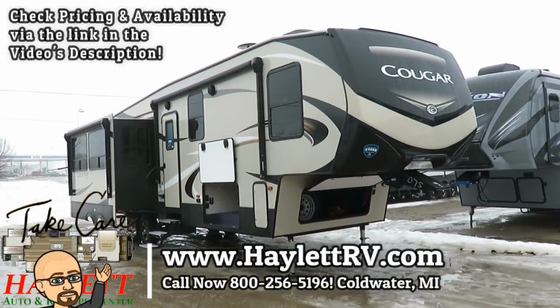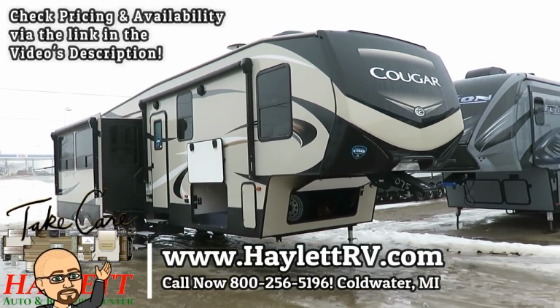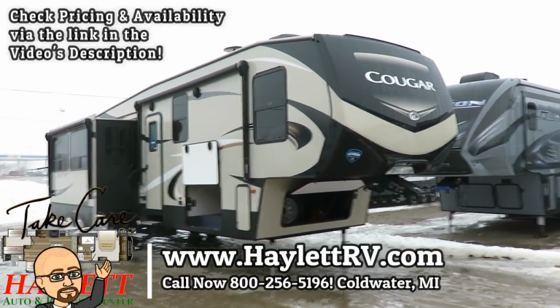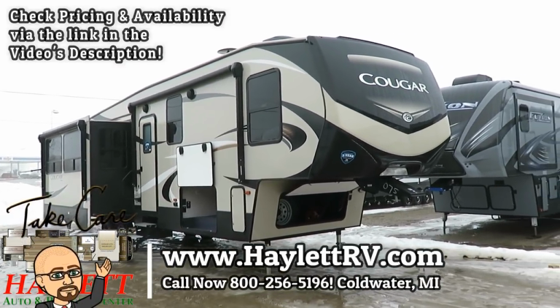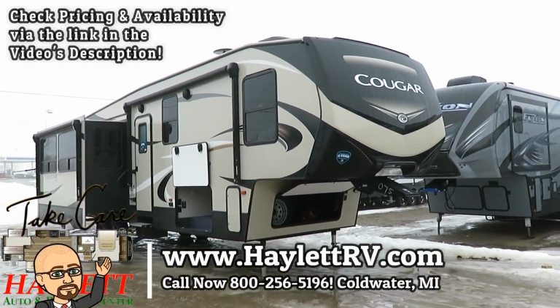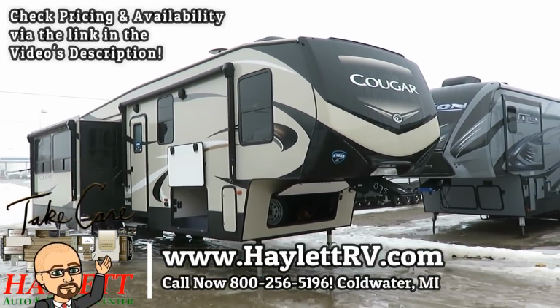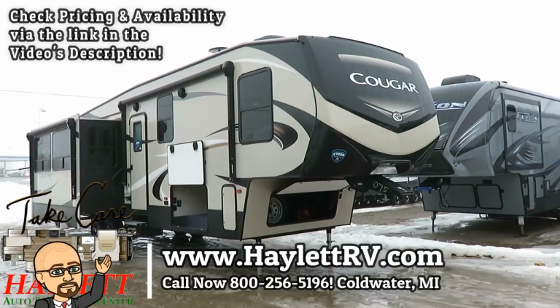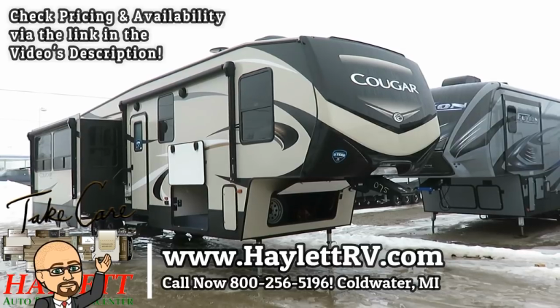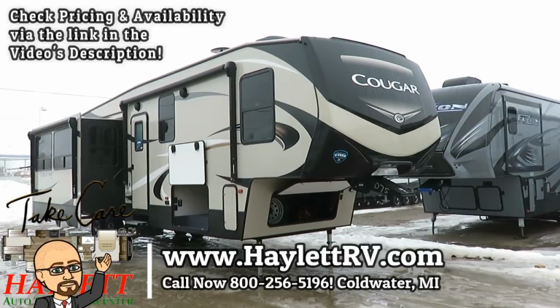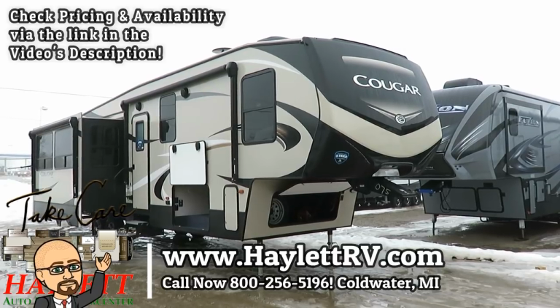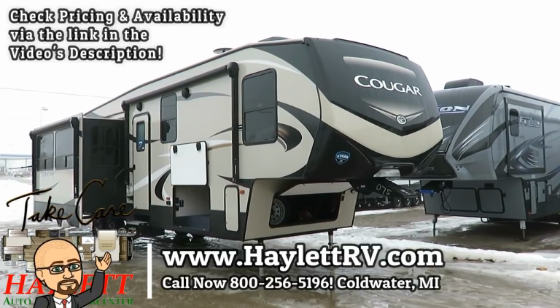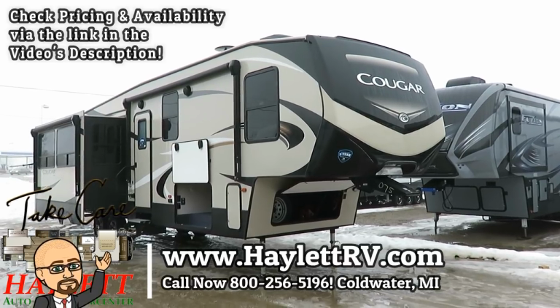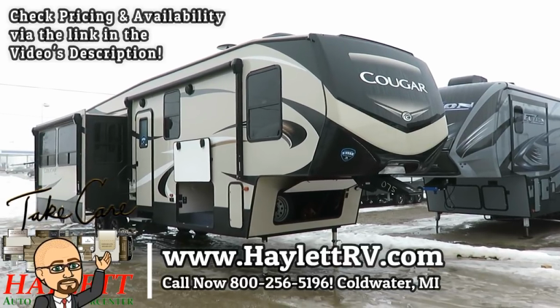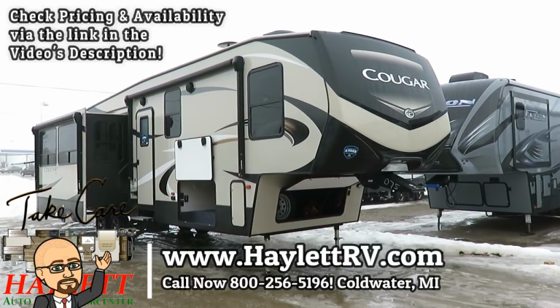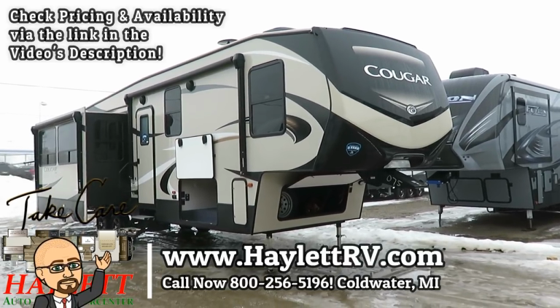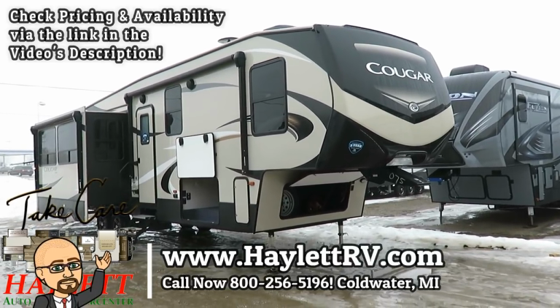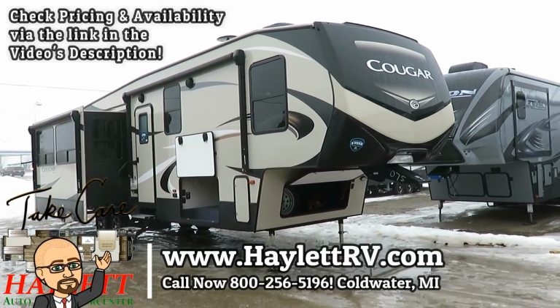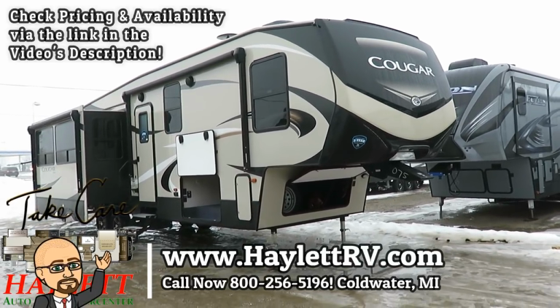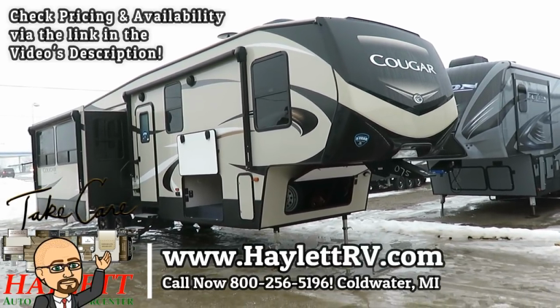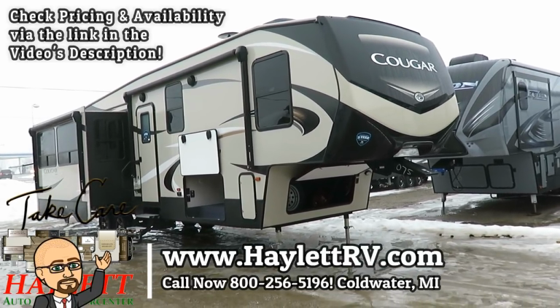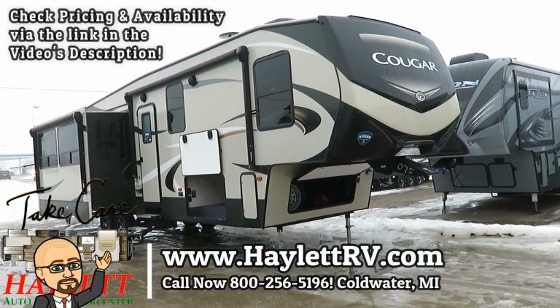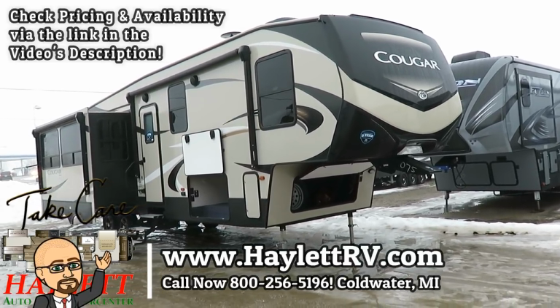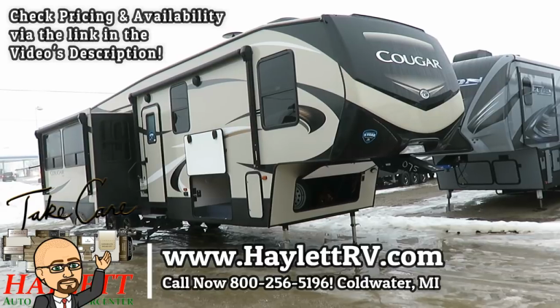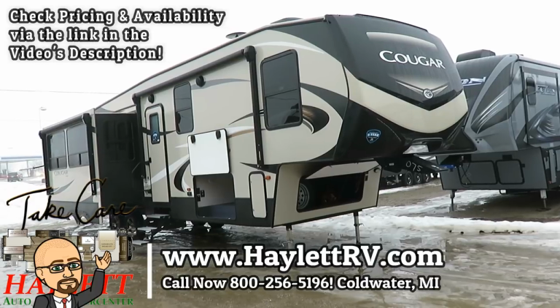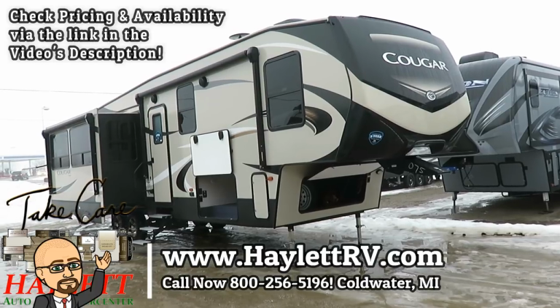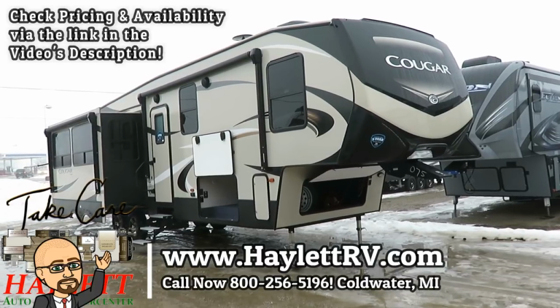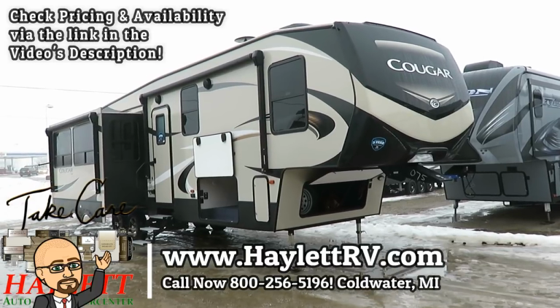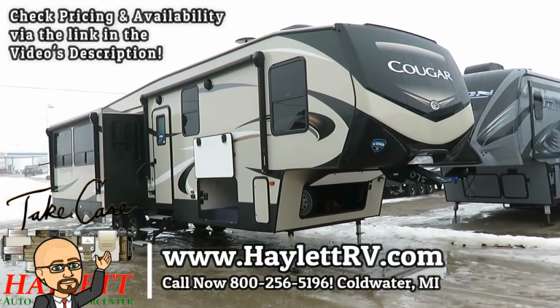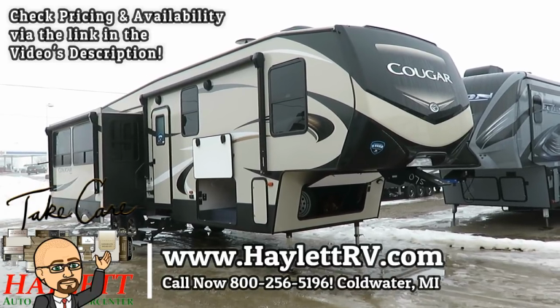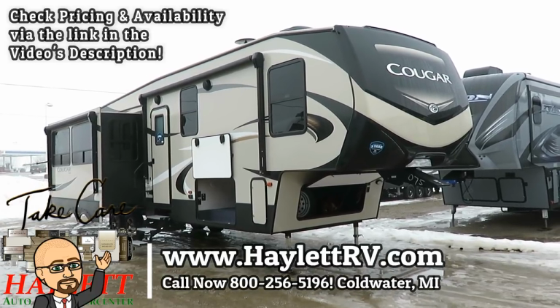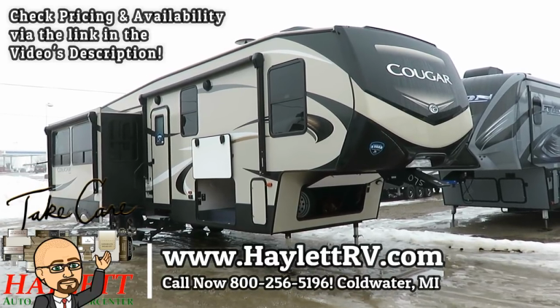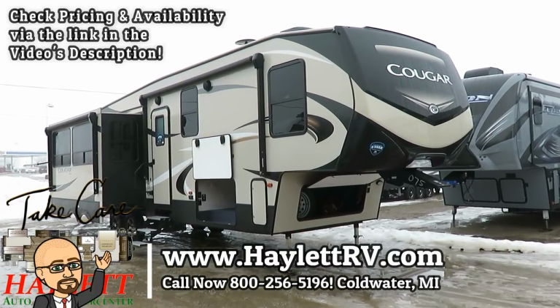If you like what you're seeing here, give us a call. The number here is 800-256-5196 — Haylitt RV of Coldwater, Michigan. Take care, stay safe, have fun, and happy camping in this one!